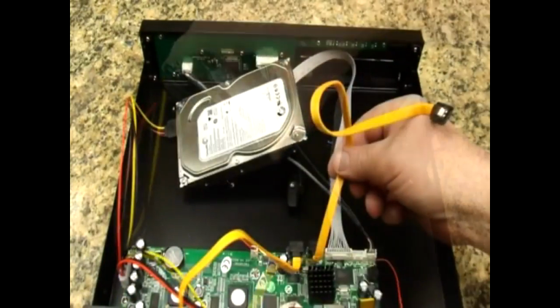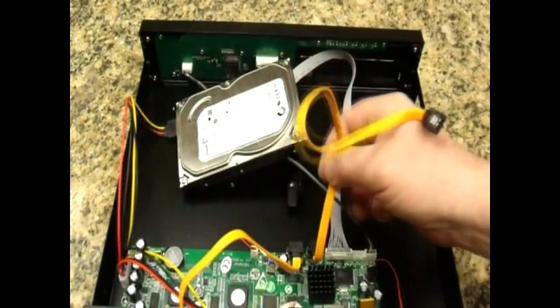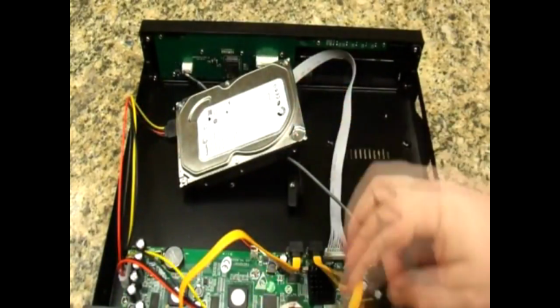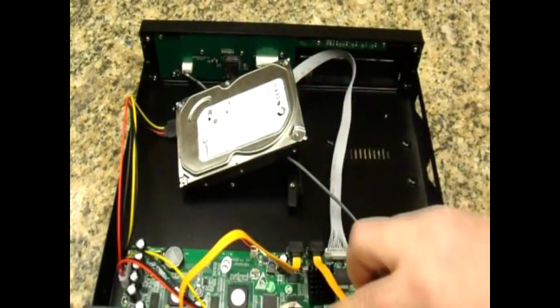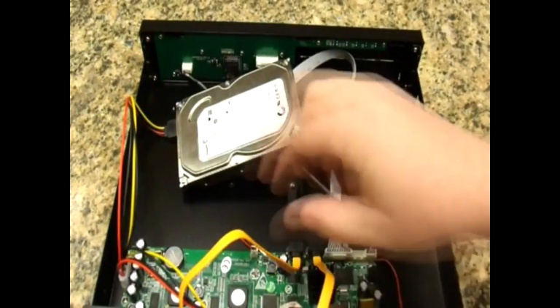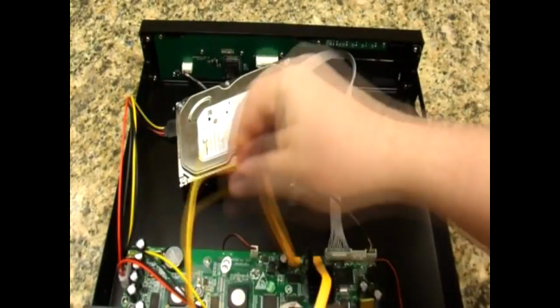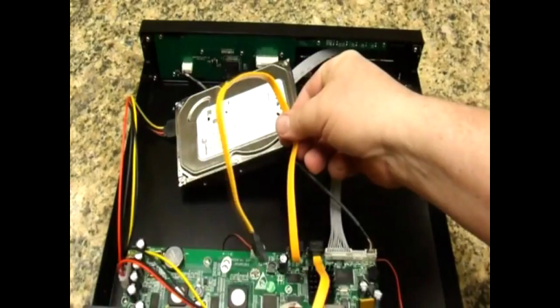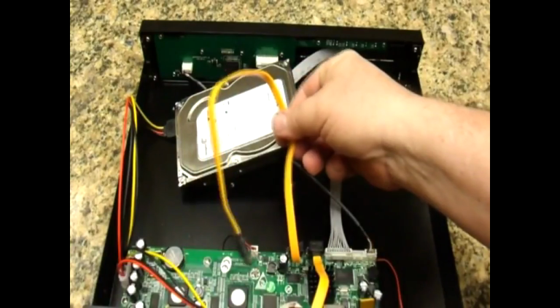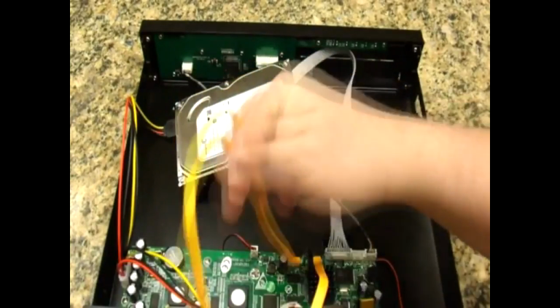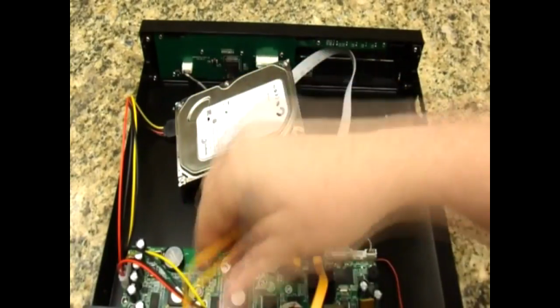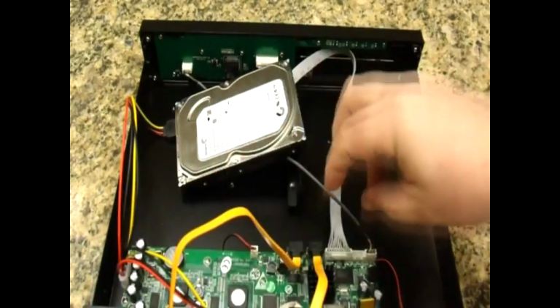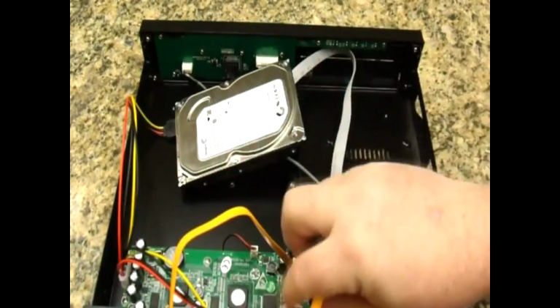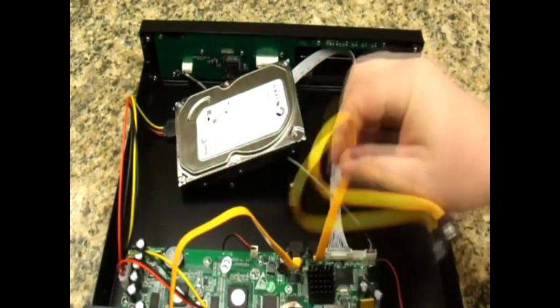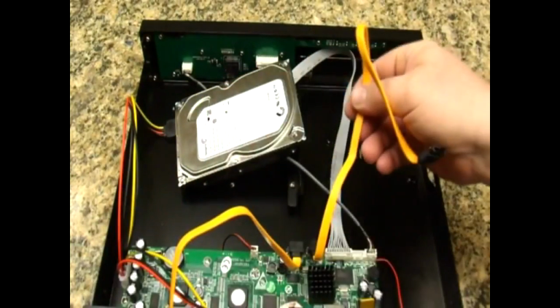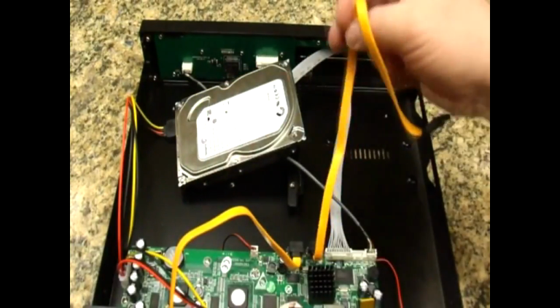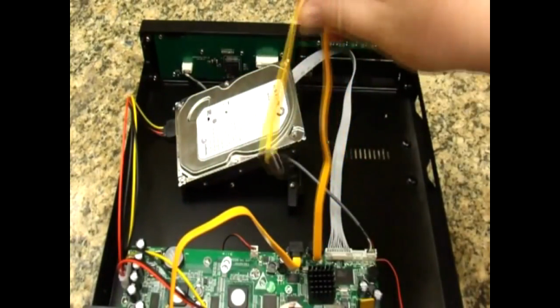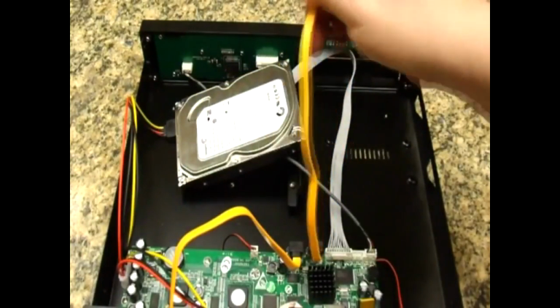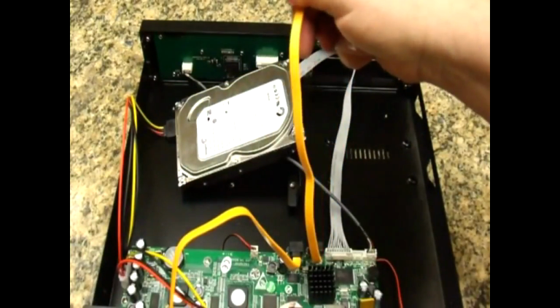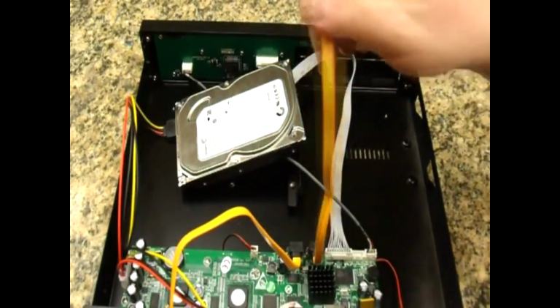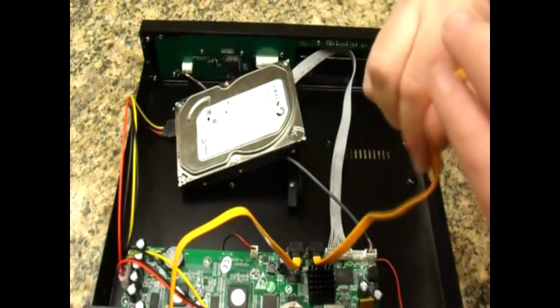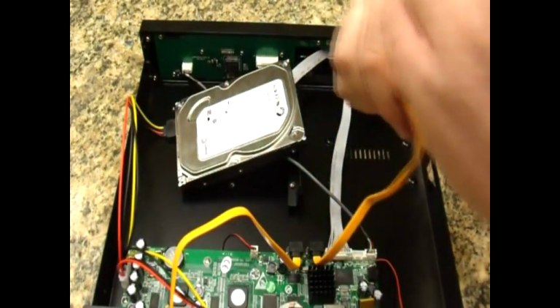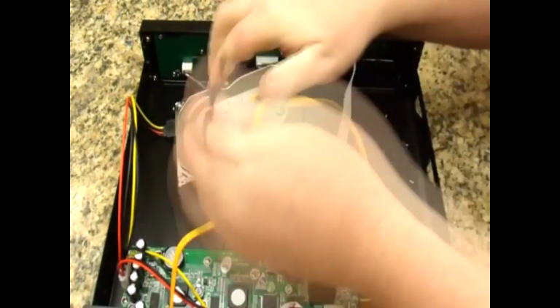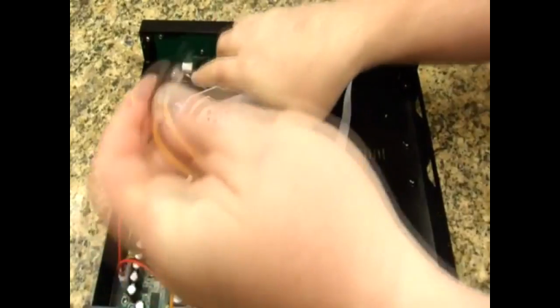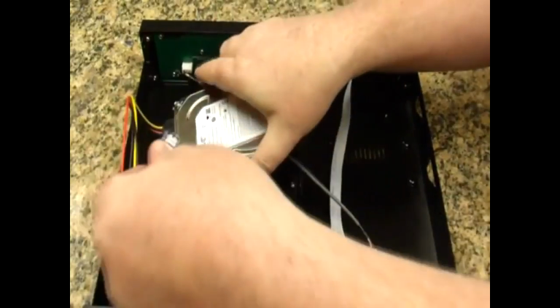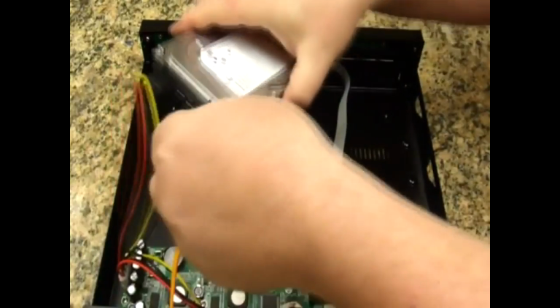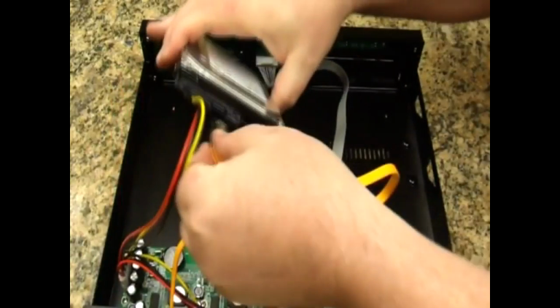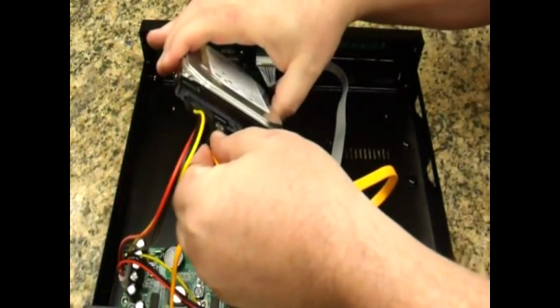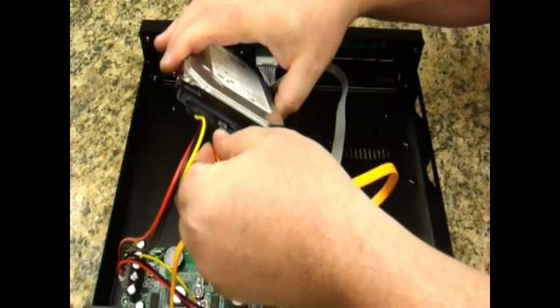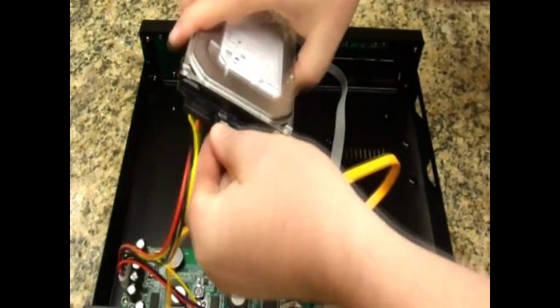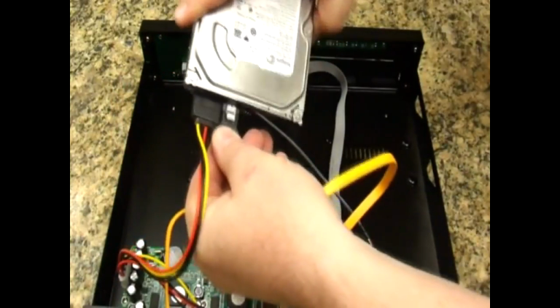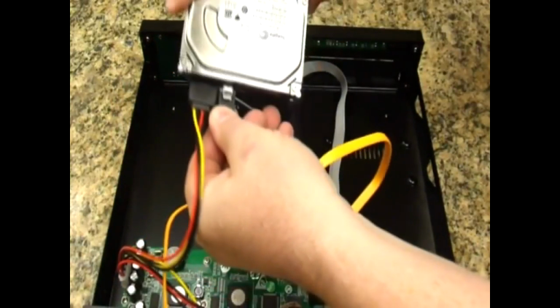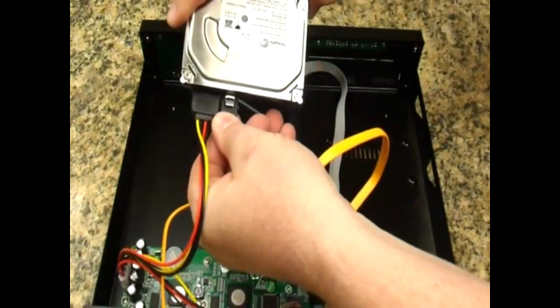First, the power cable. There are two data cables — the one on the left is for a second drive or DVD, and this one on the right is for your primary hard drive. Let's put that in.